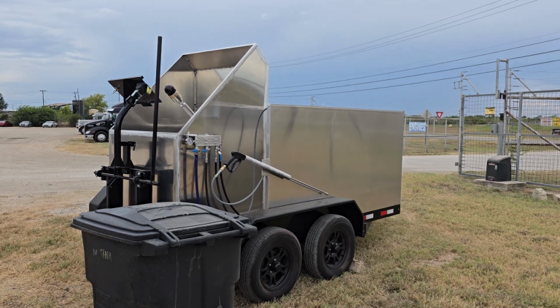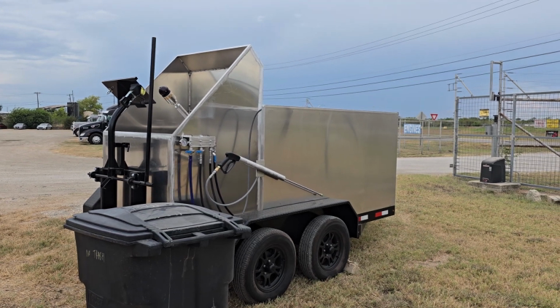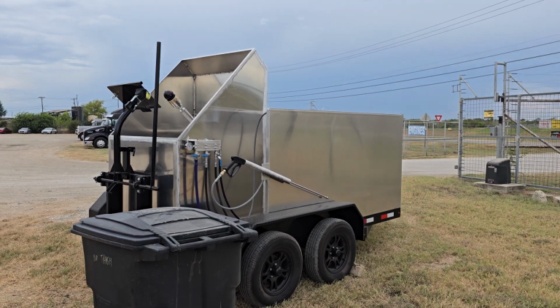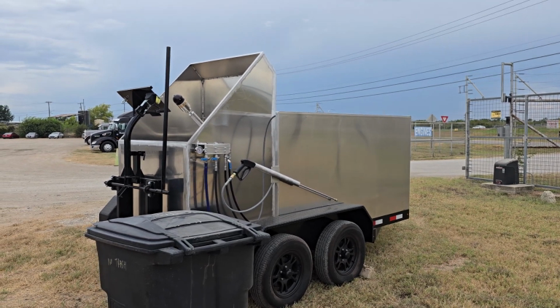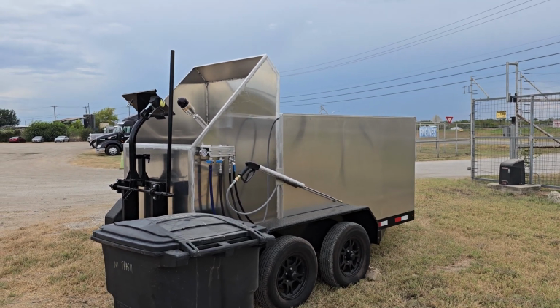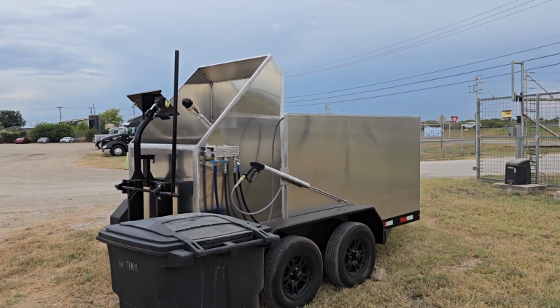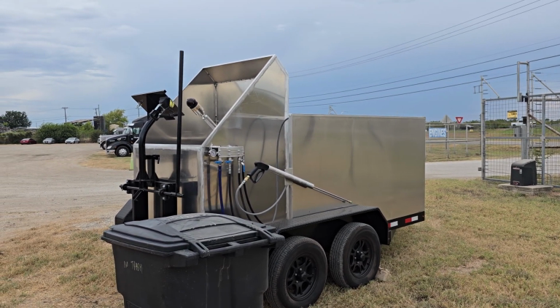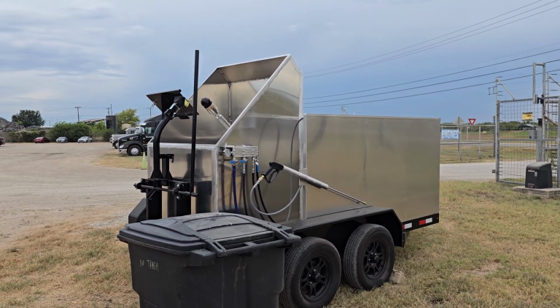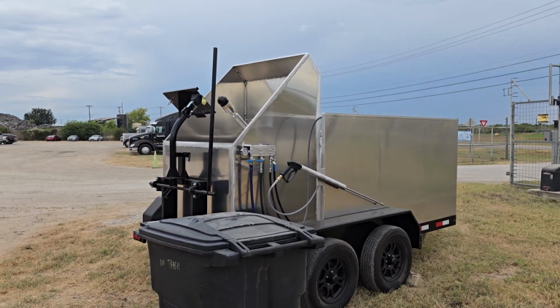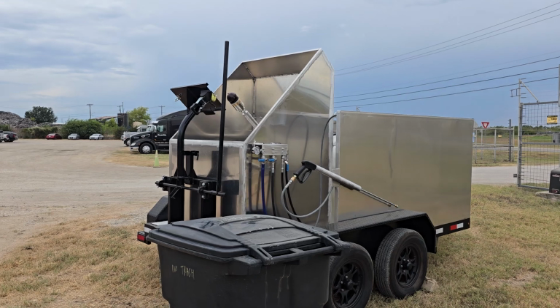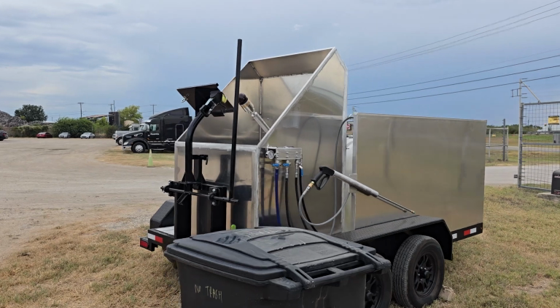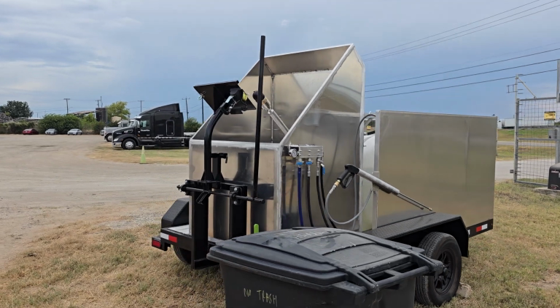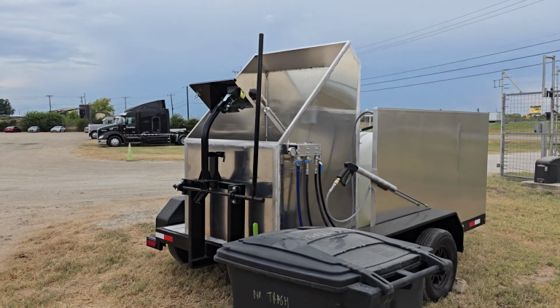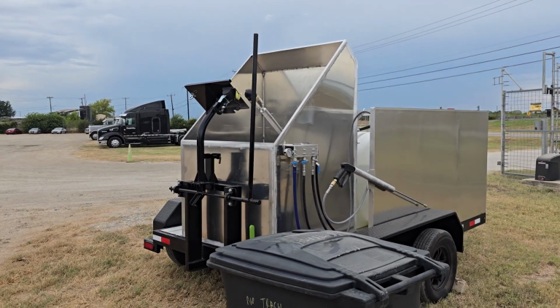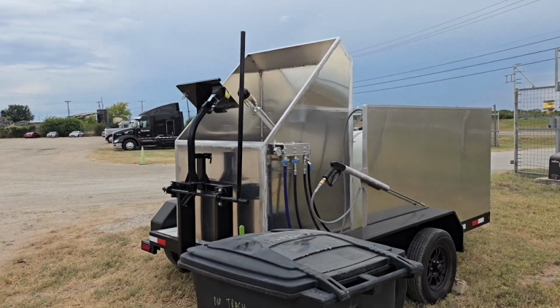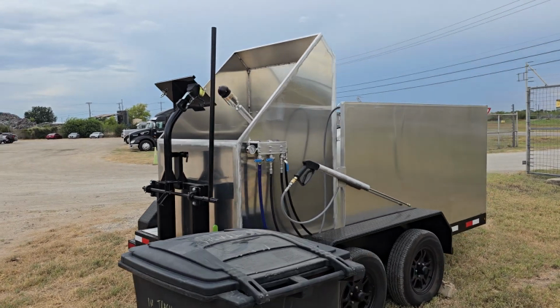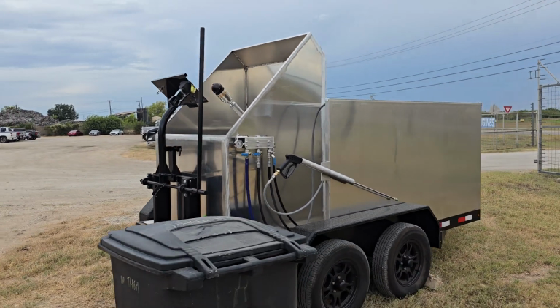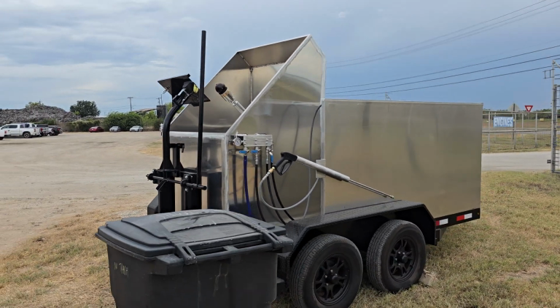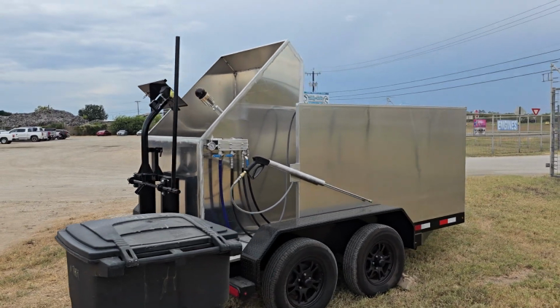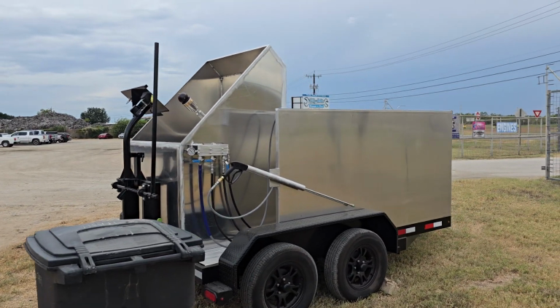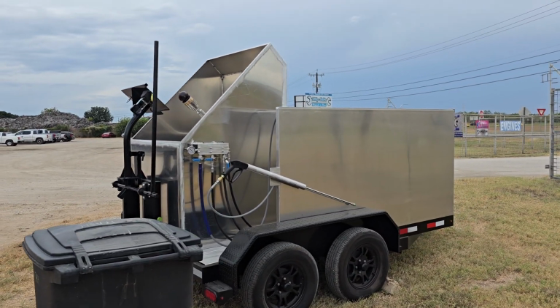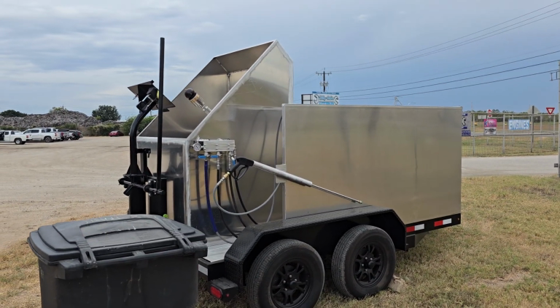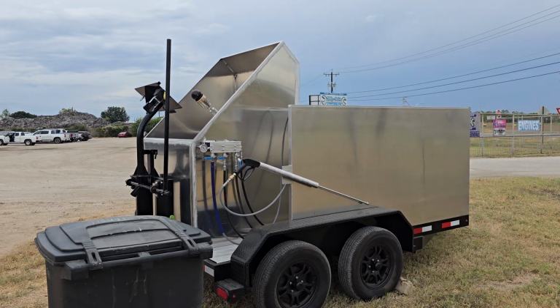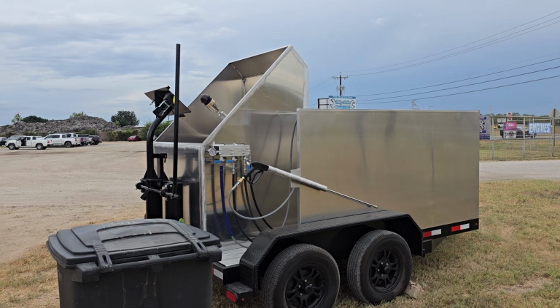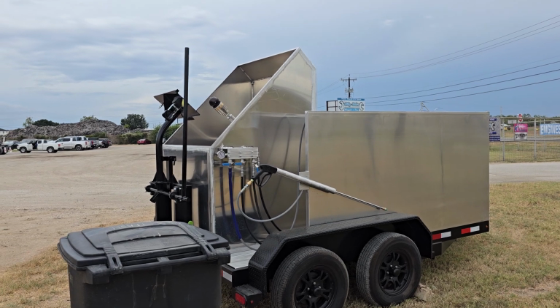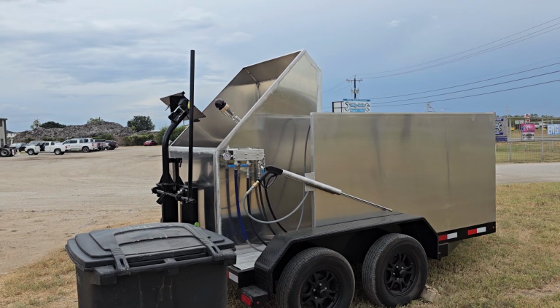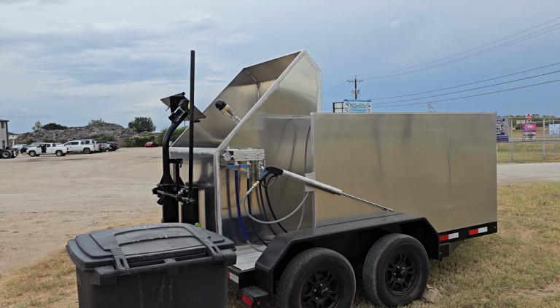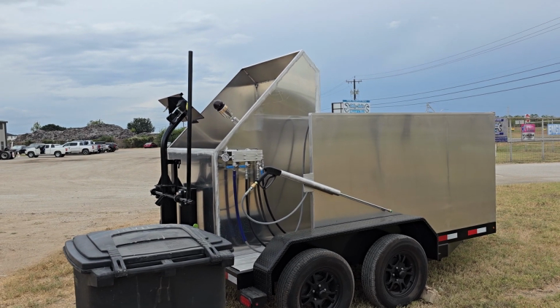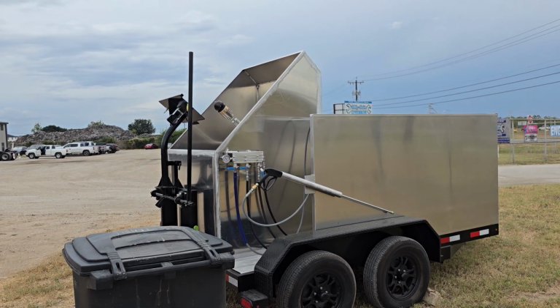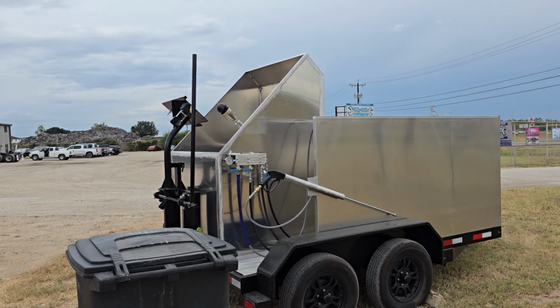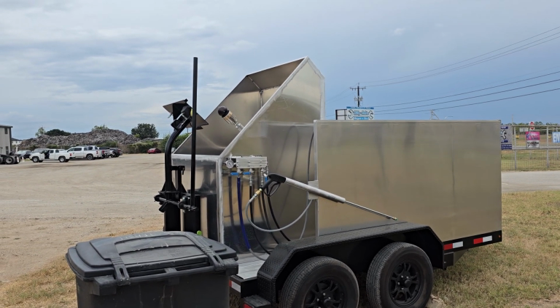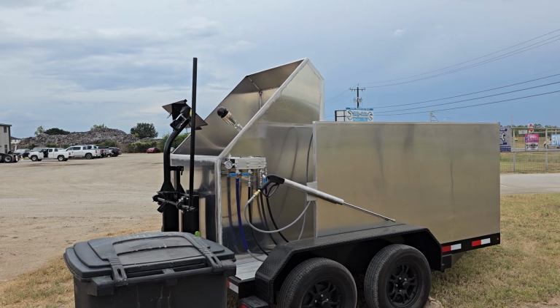Hey guys, it's Brandon from the Trash Can Cleaners. I thought I'd do a new product update for you guys. This is basically our EconoLine trailer, but we've tried to figure out how to make it more cost-effective and efficient for everybody.